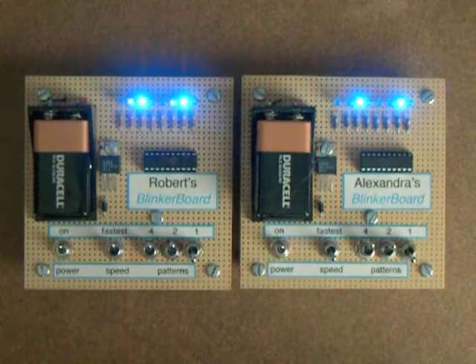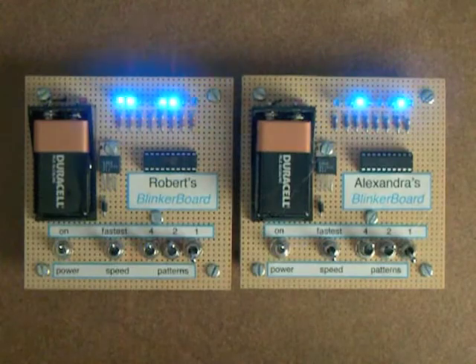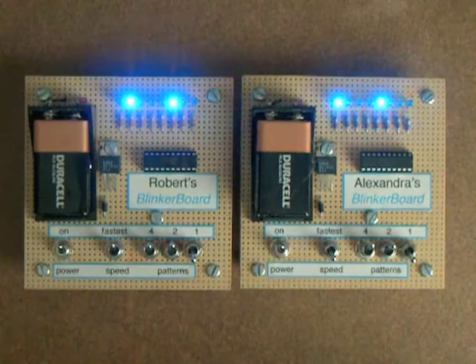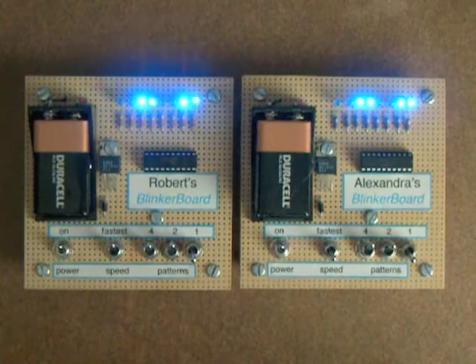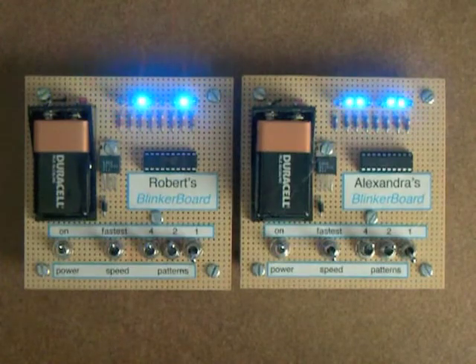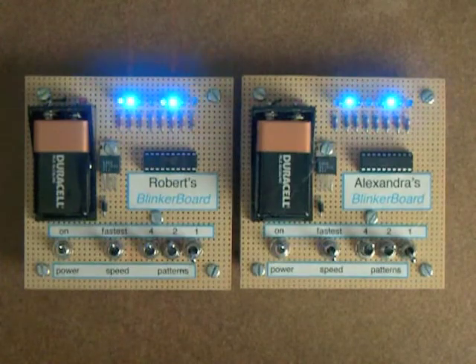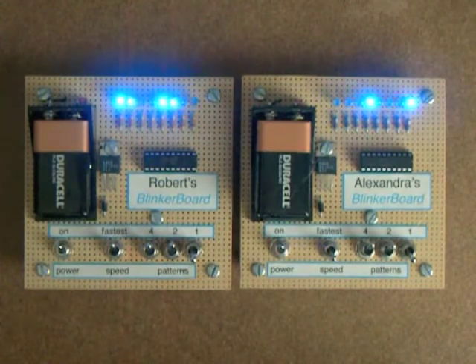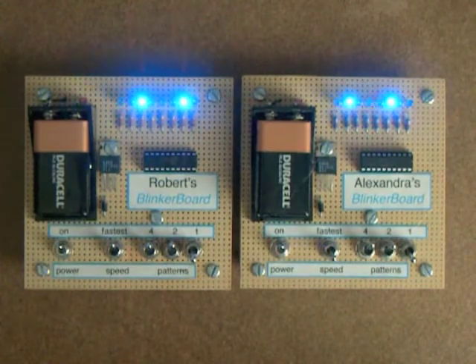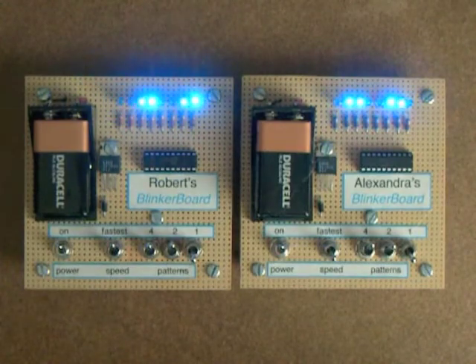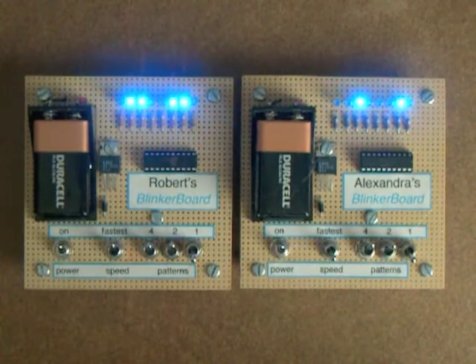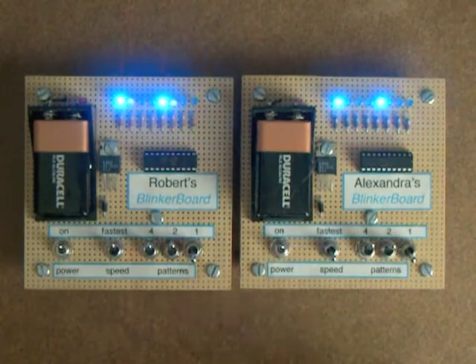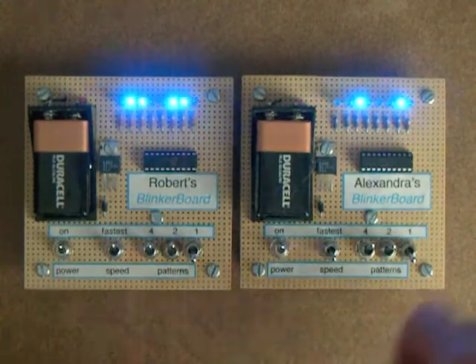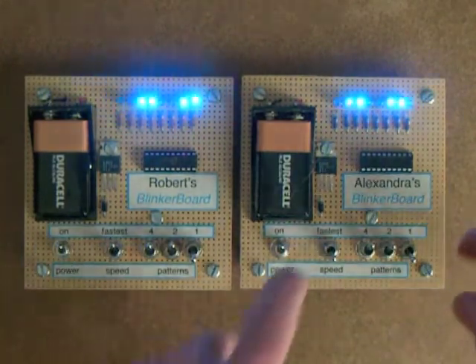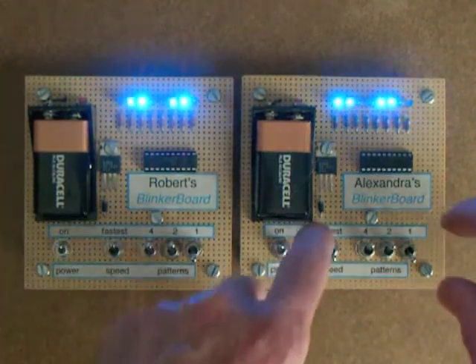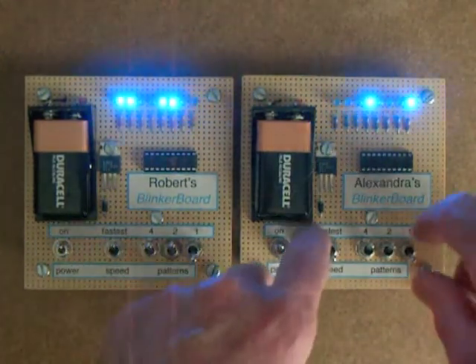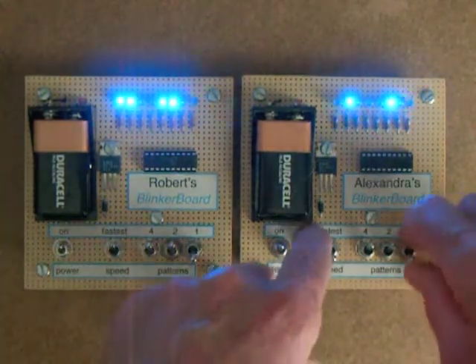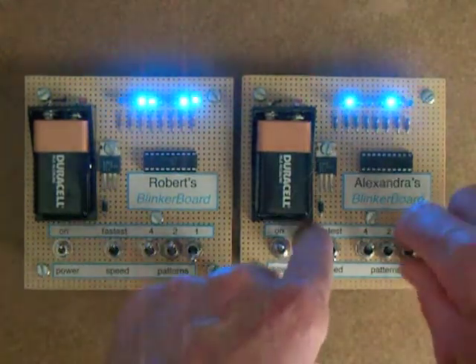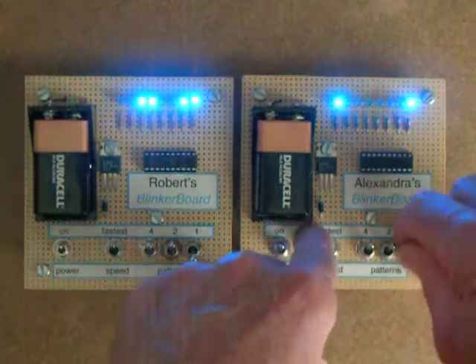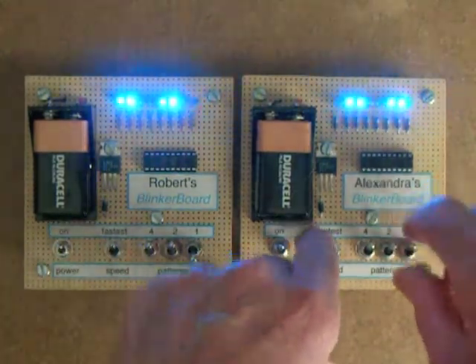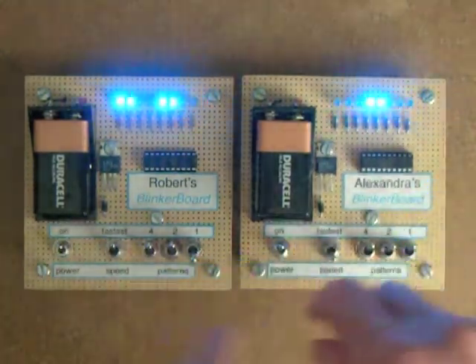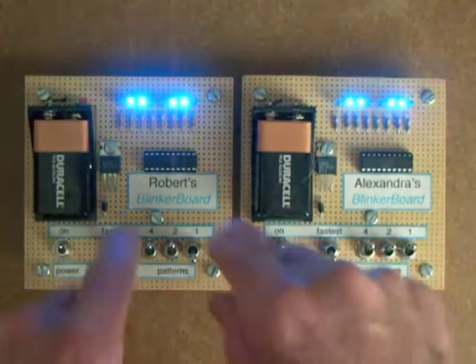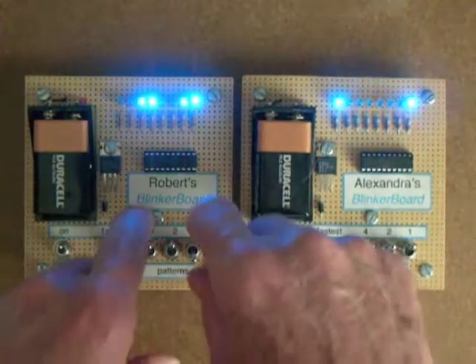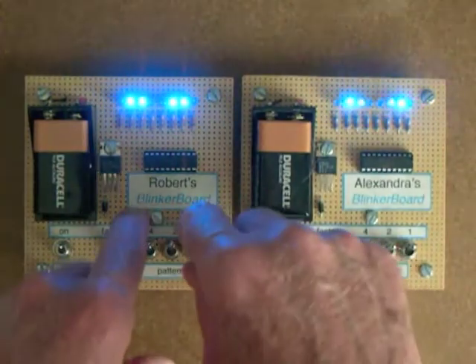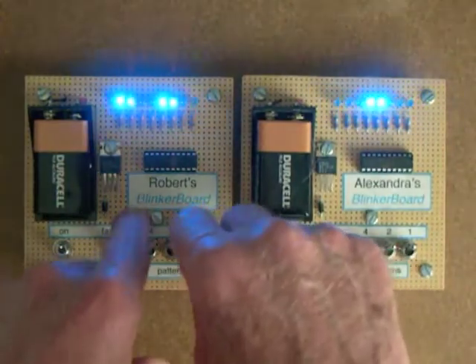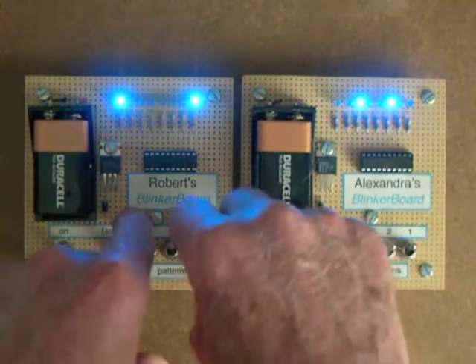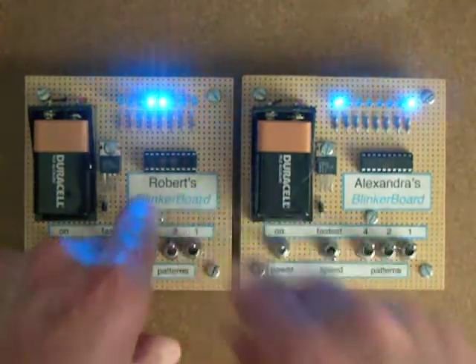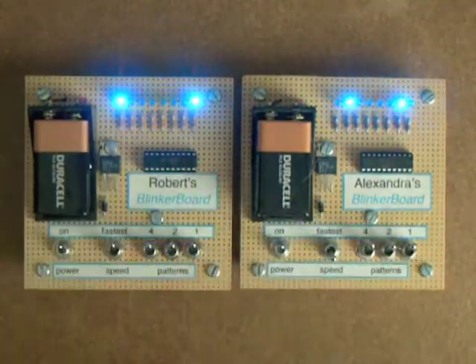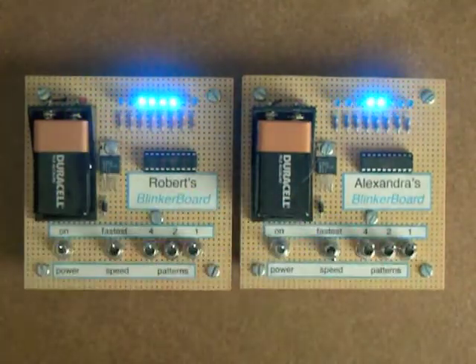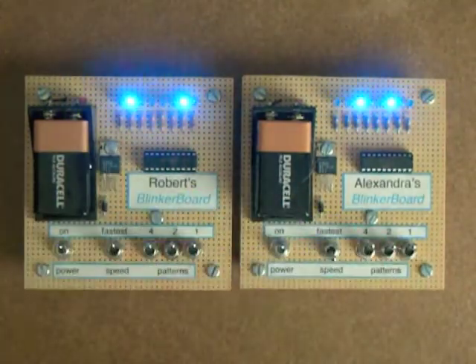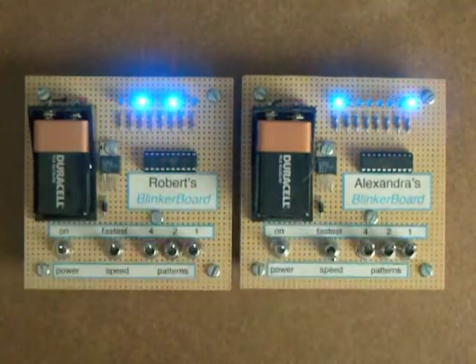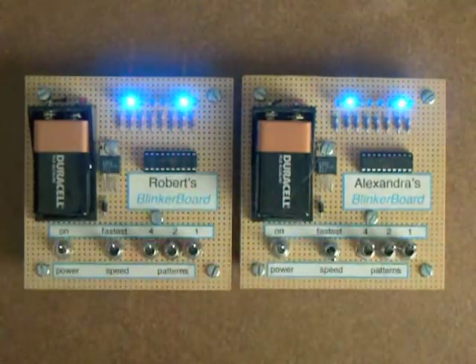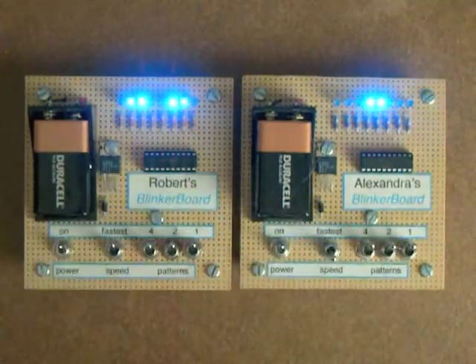I think of this as windshield wipers. And here's the final pattern seven — just back and forth.